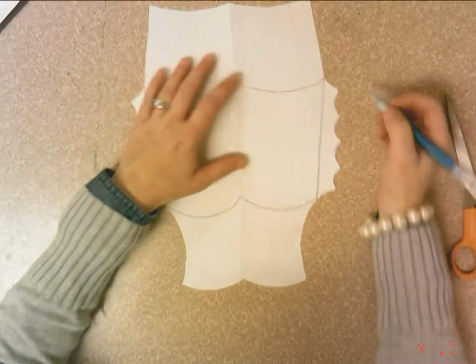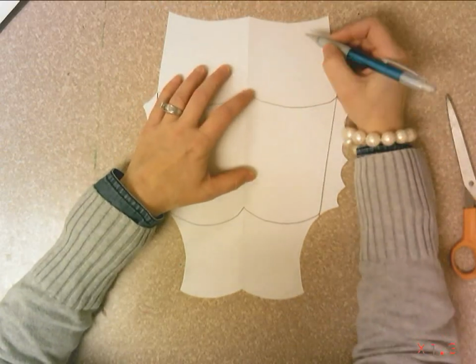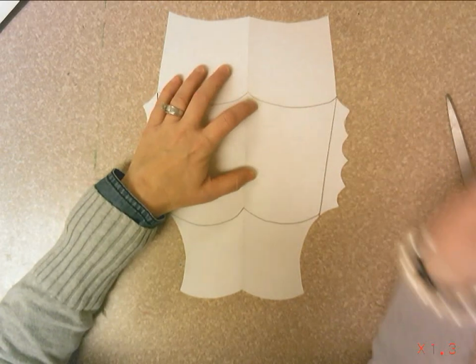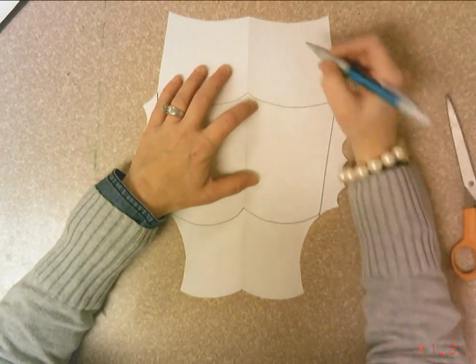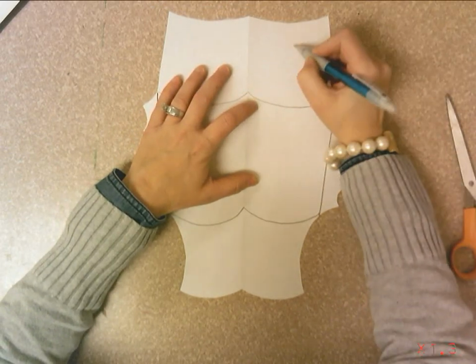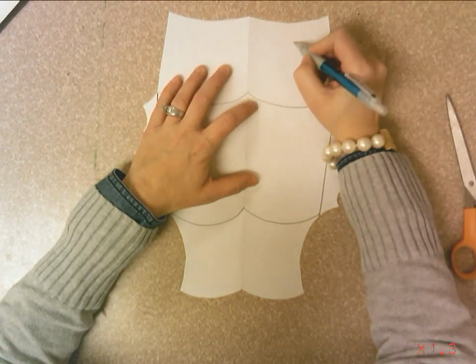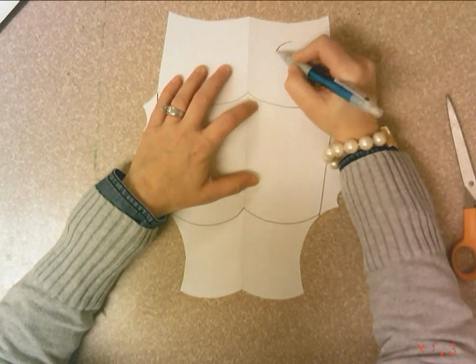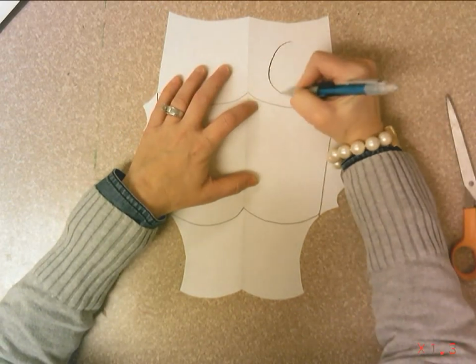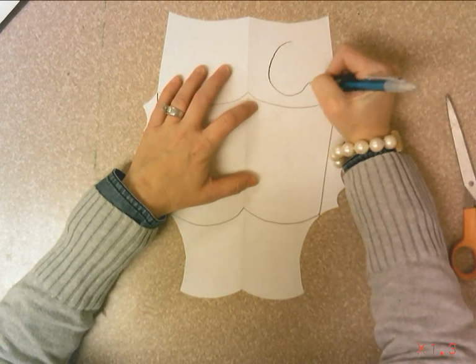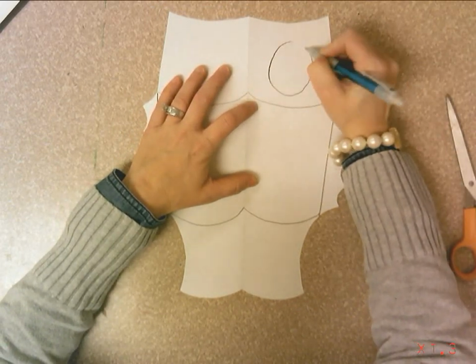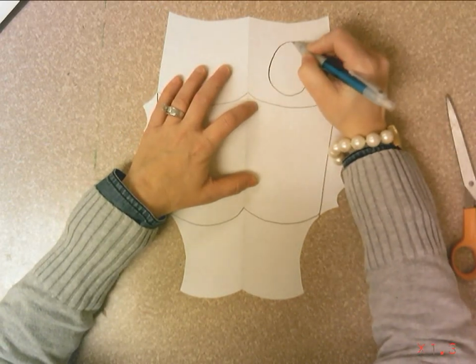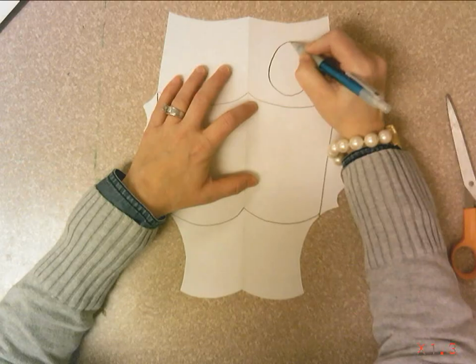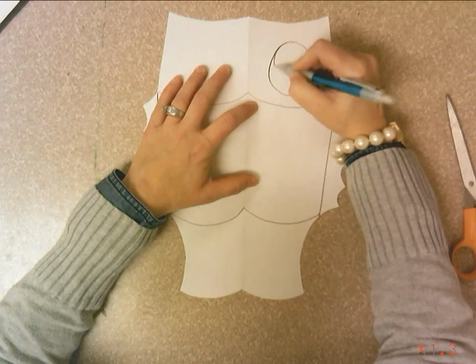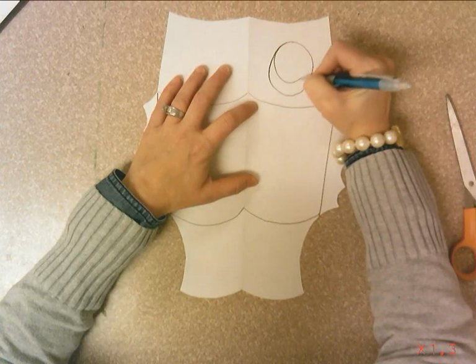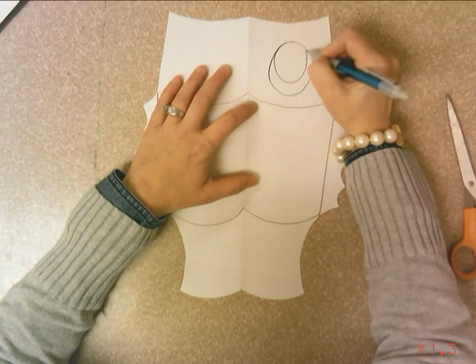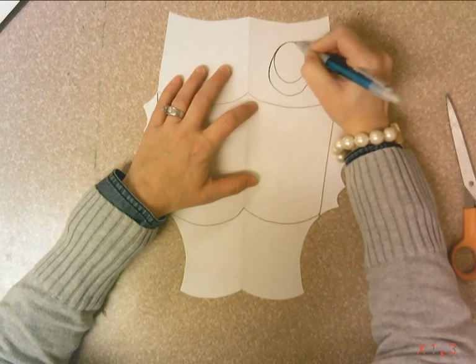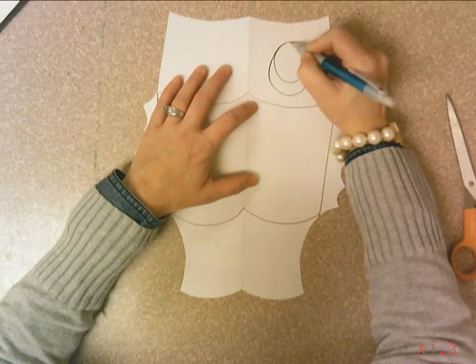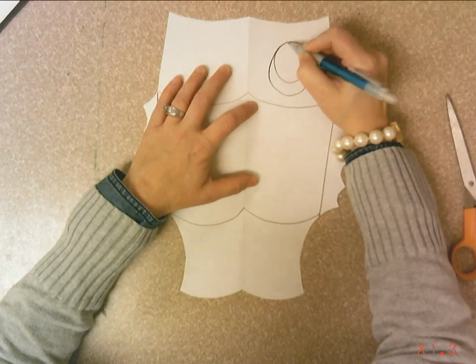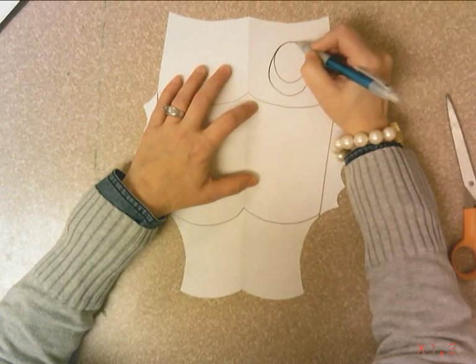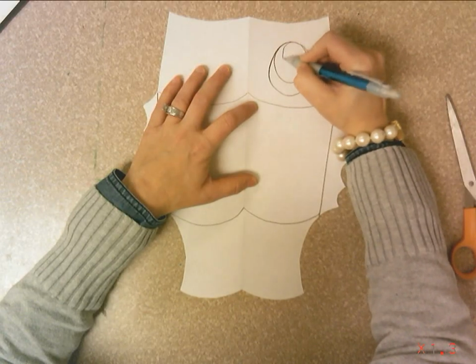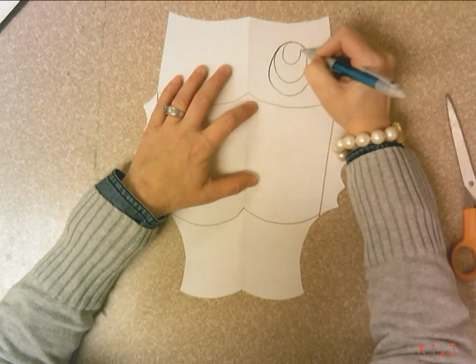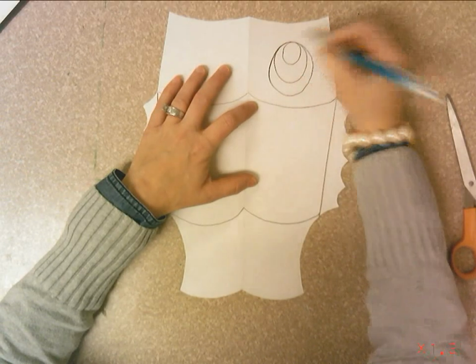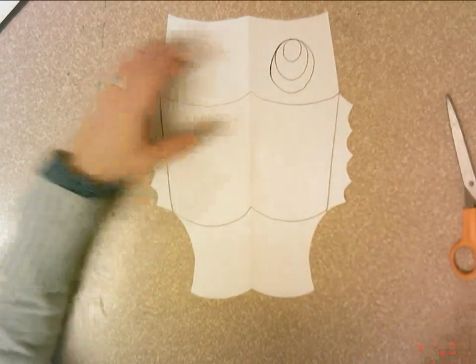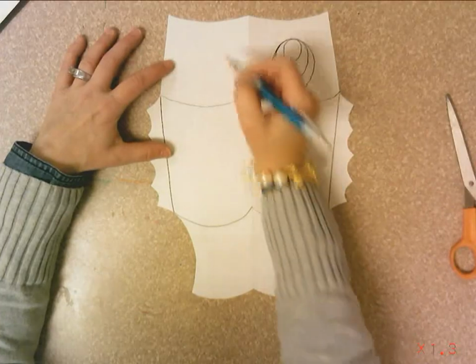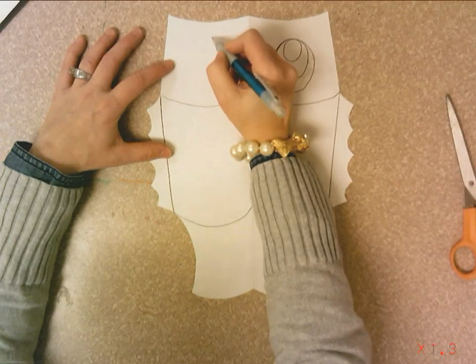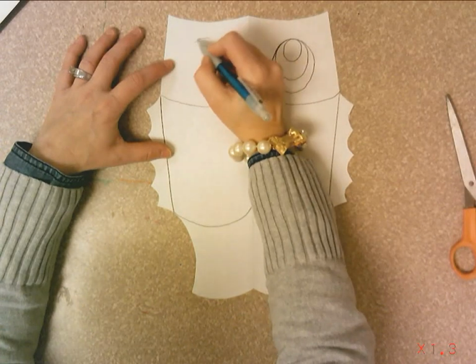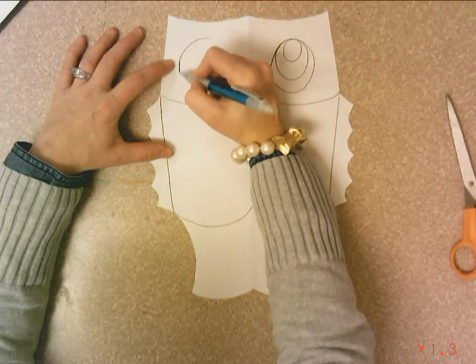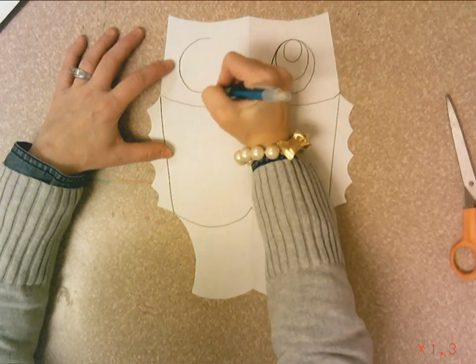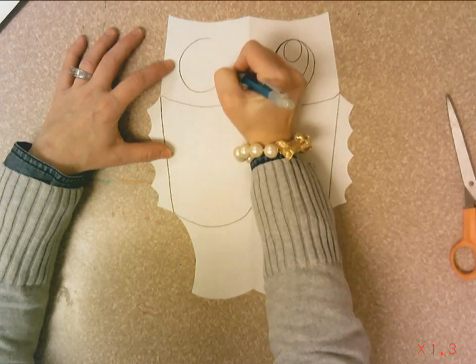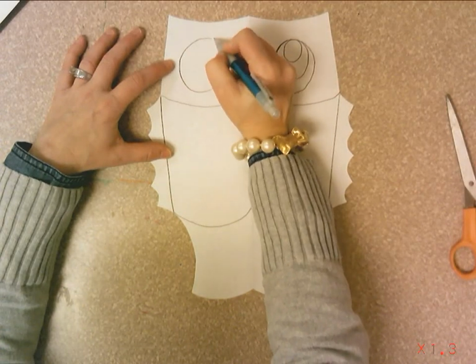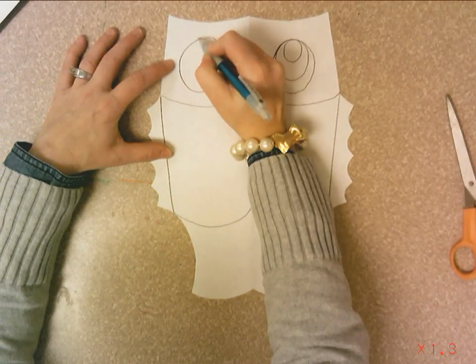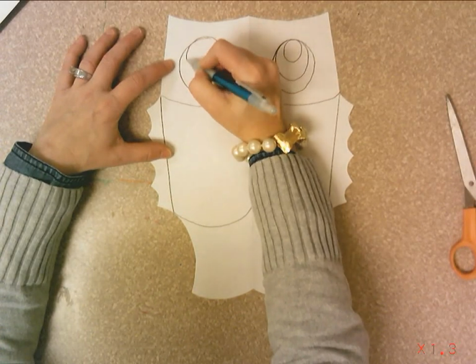Now add an eye — a nice big circle — then add a smaller circle inside that, and an even smaller circle inside that. Try to make them about the same size.